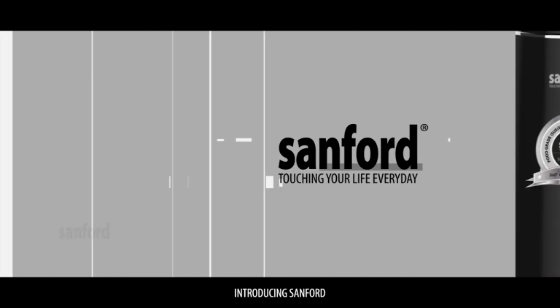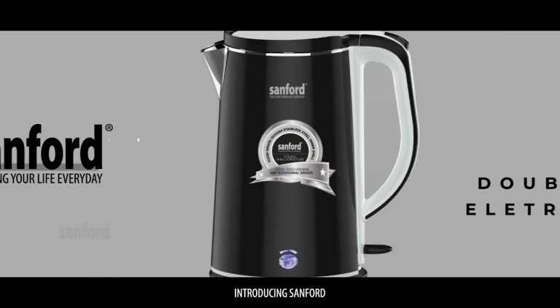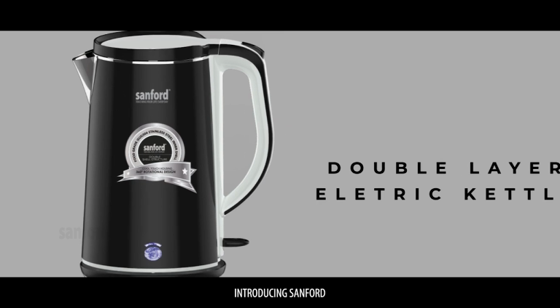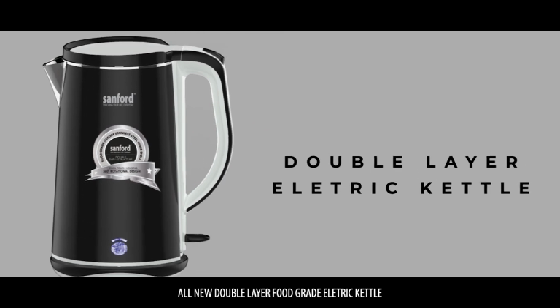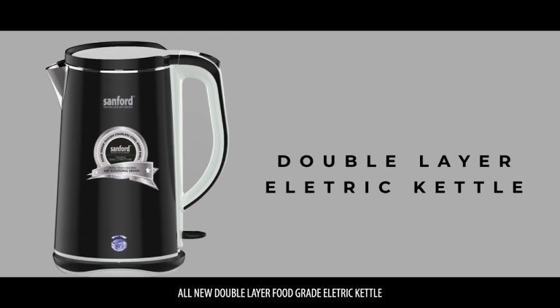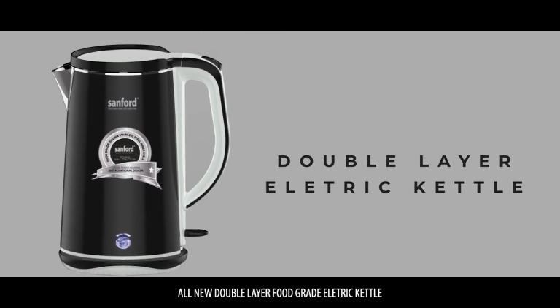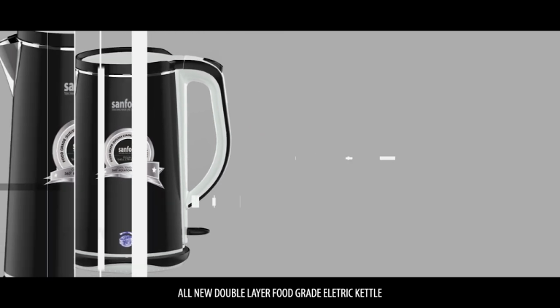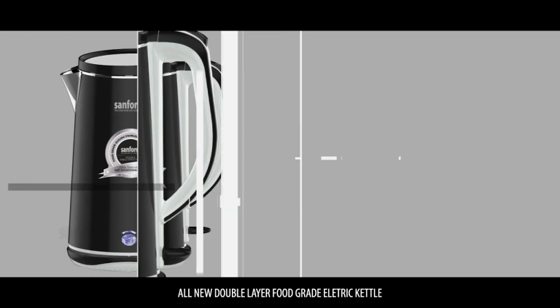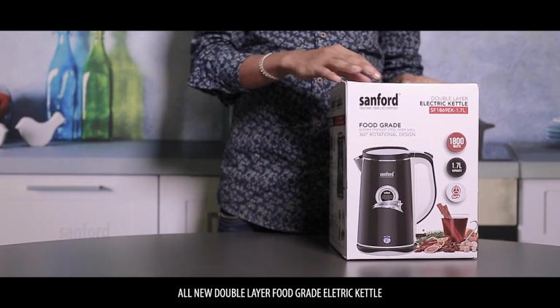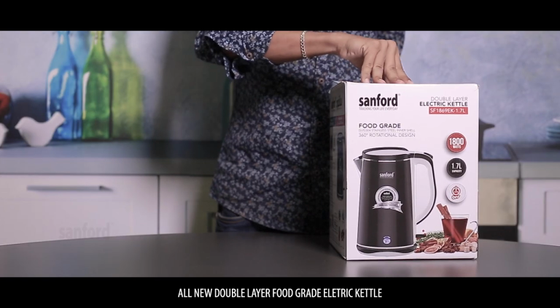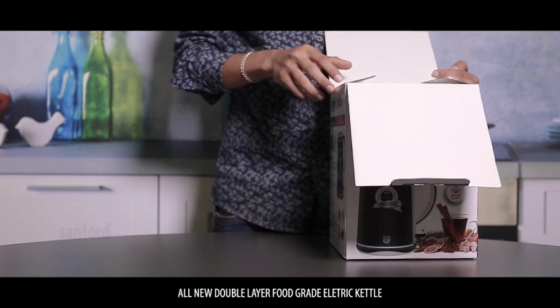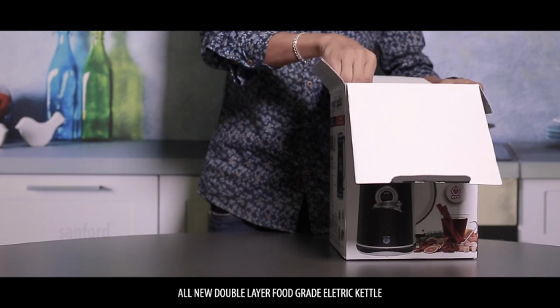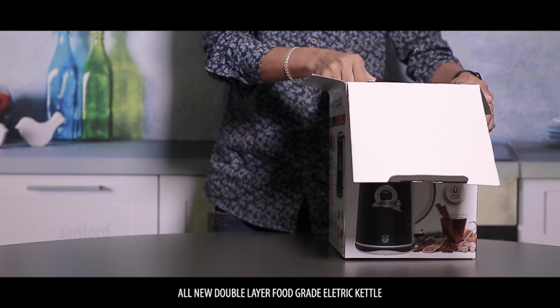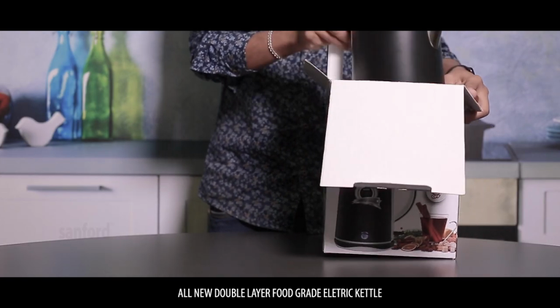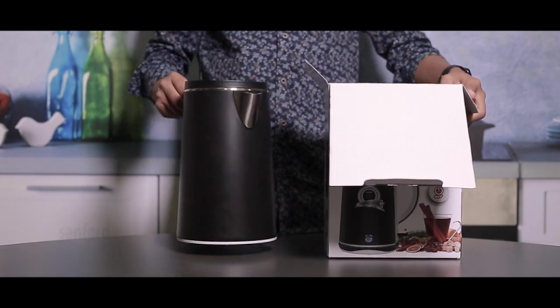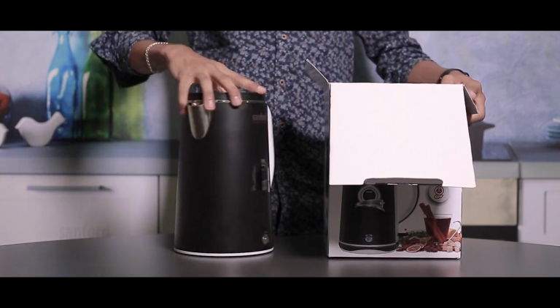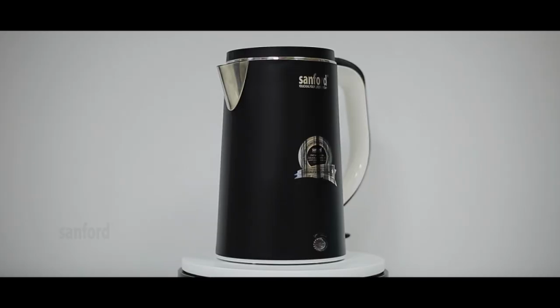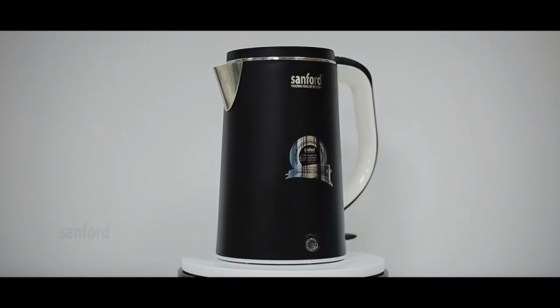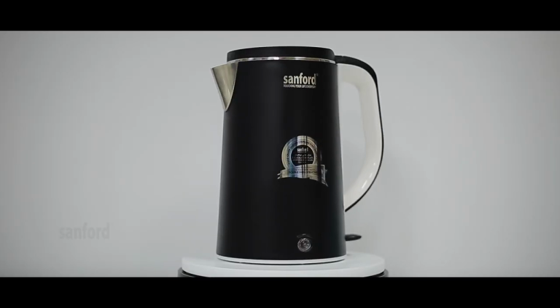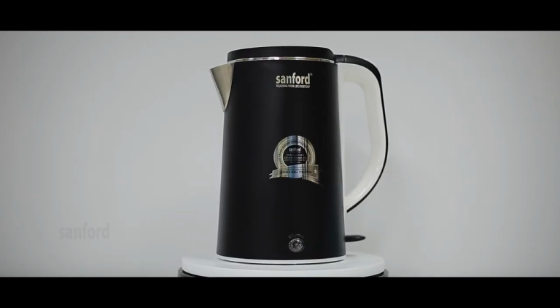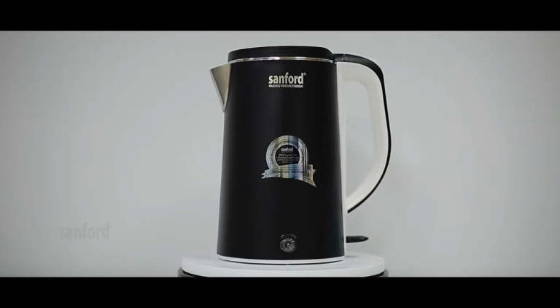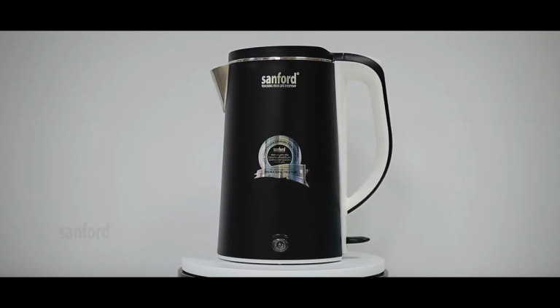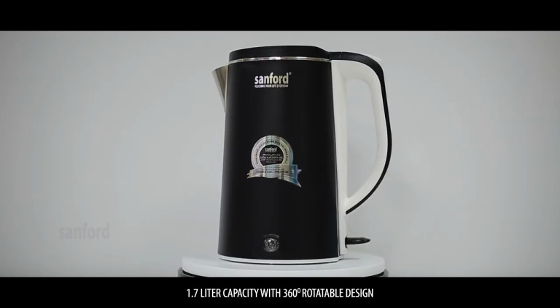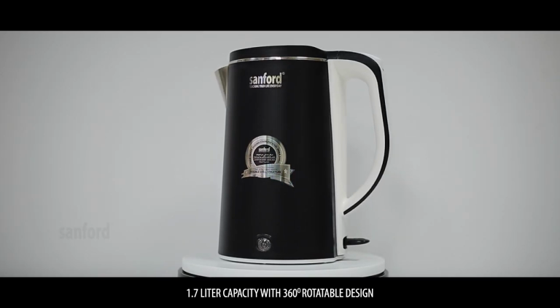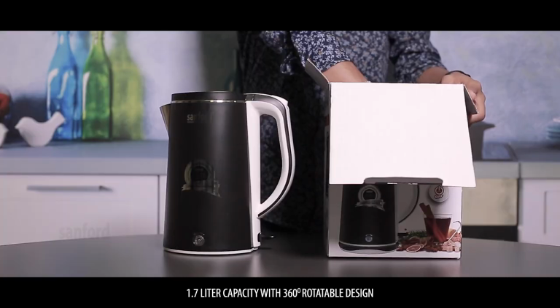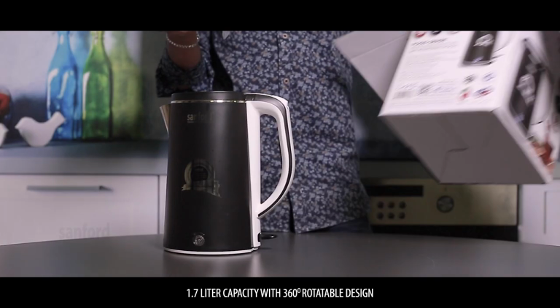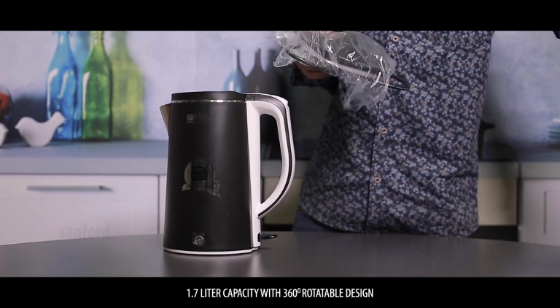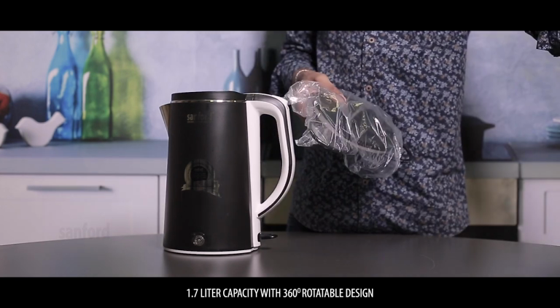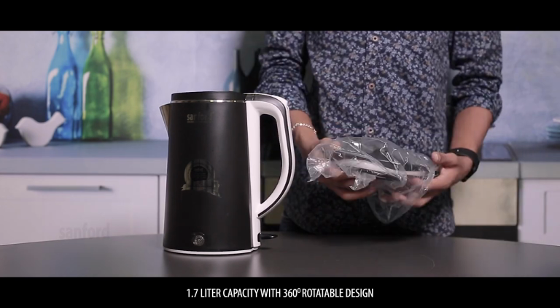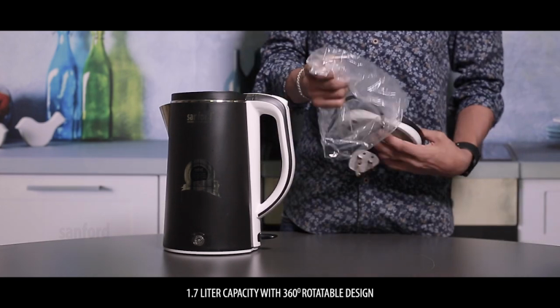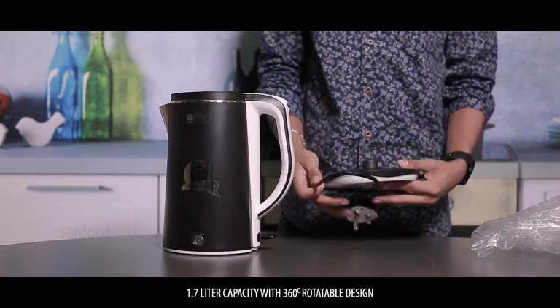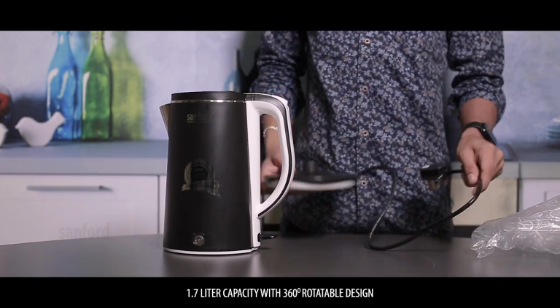Introducing Sanford's new double-layered food grade electric kettle. 1.7 liter capacity with 360 degree rotatable design.